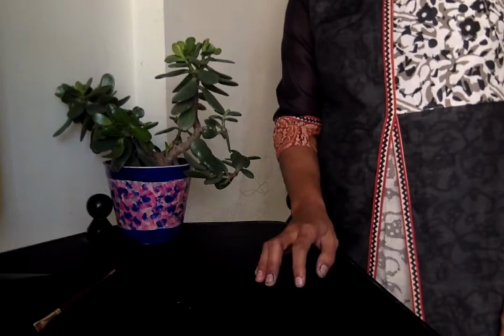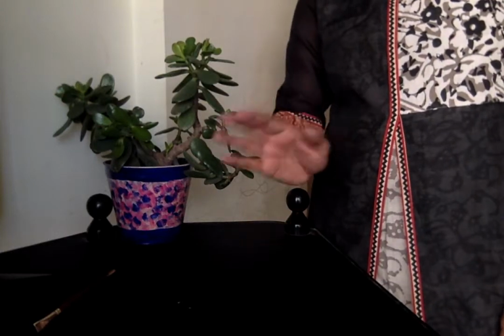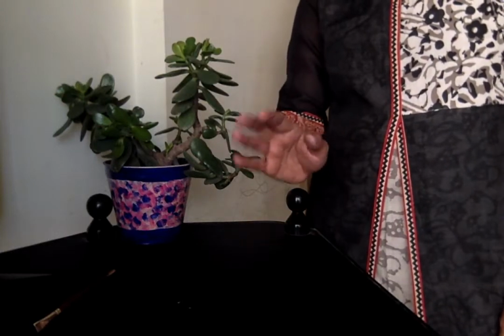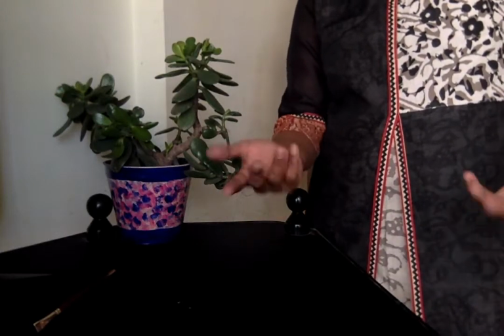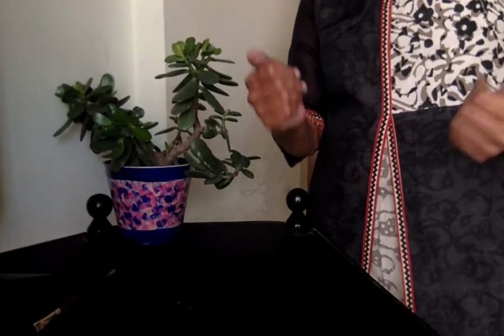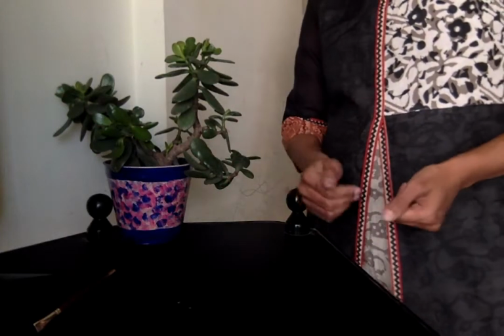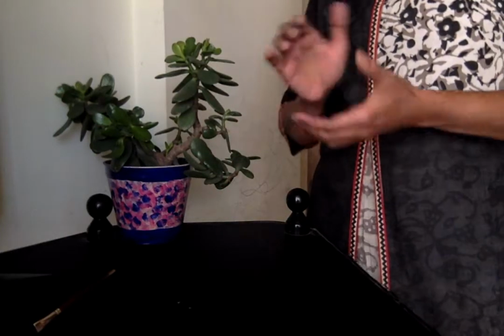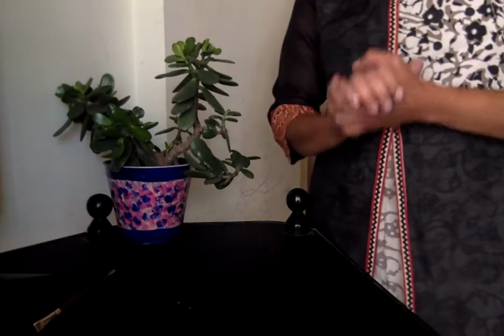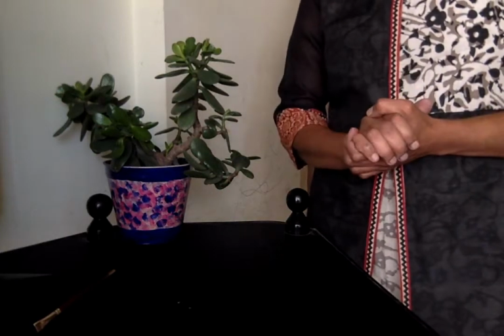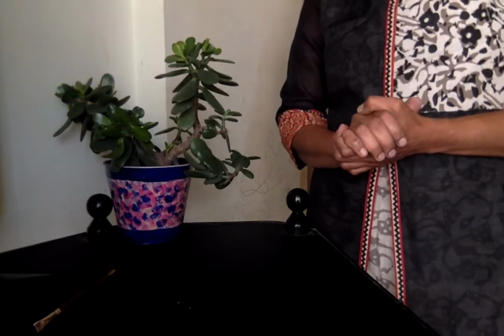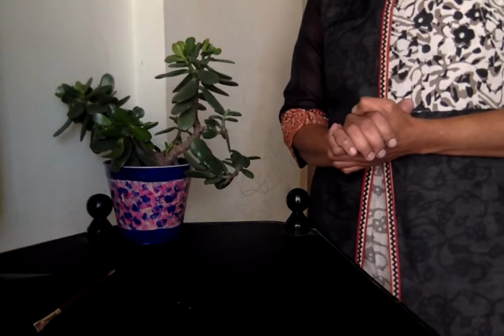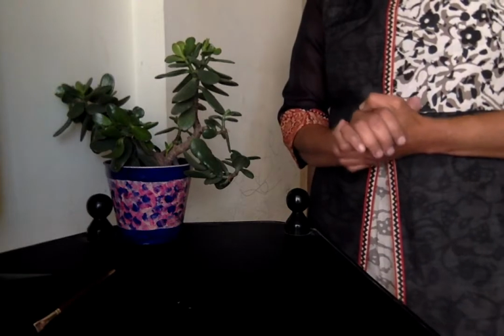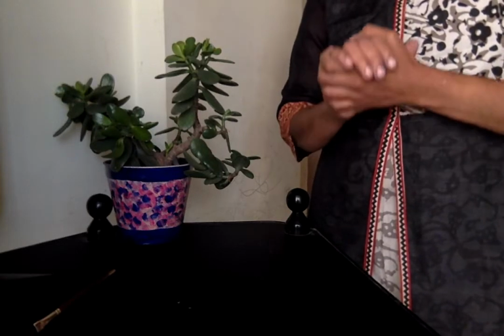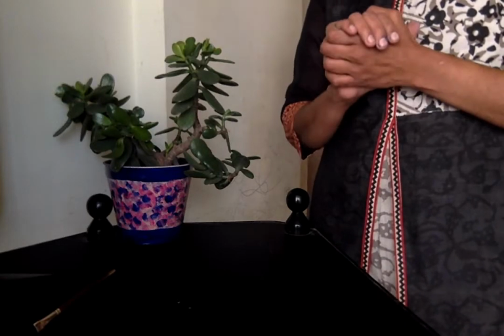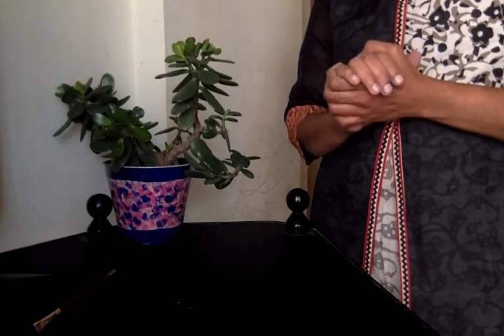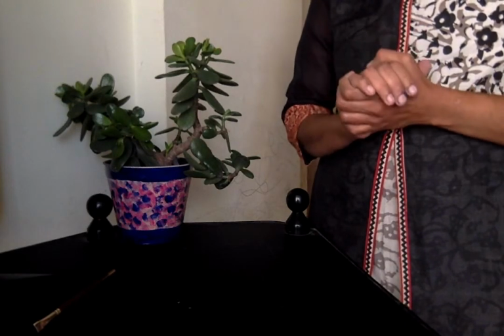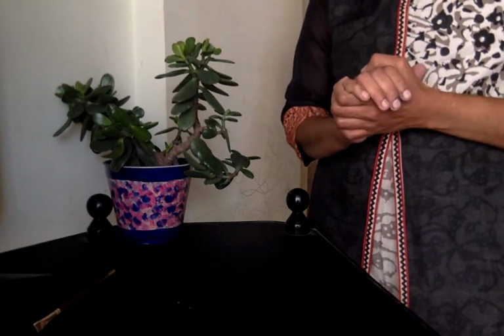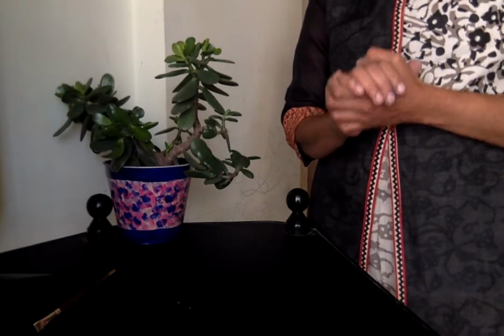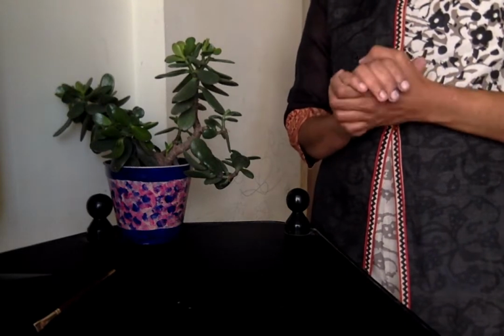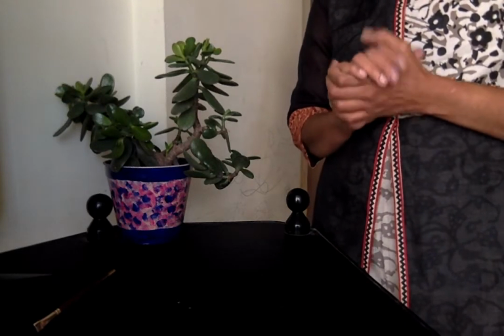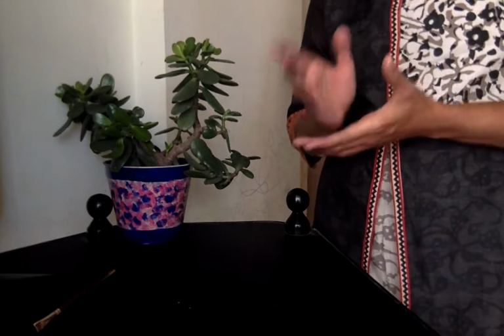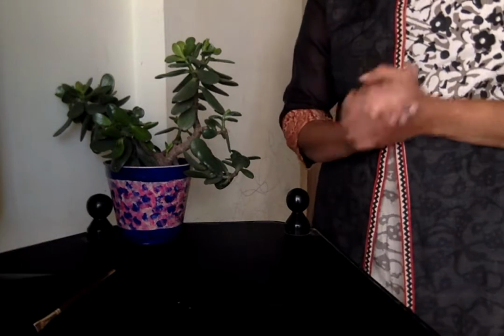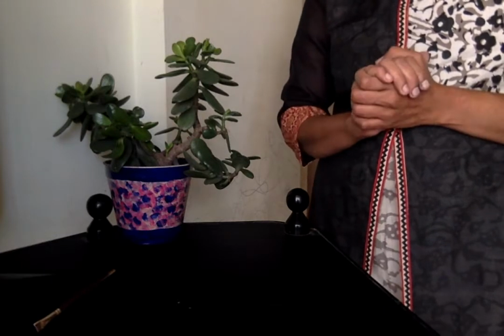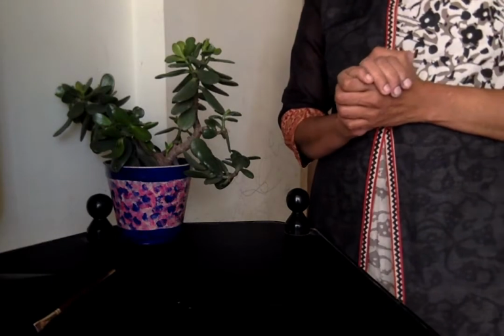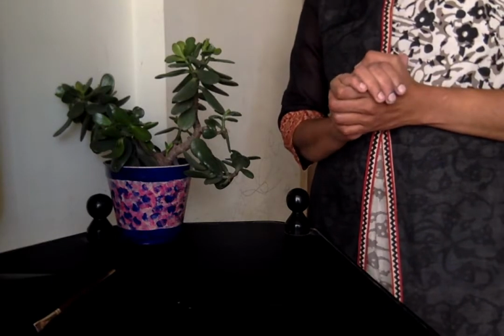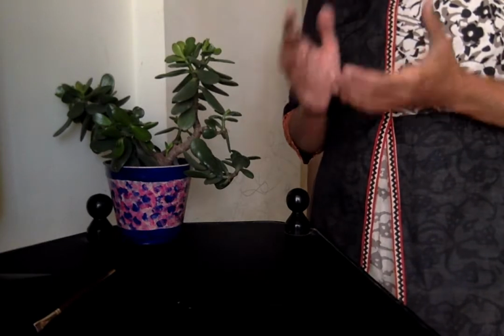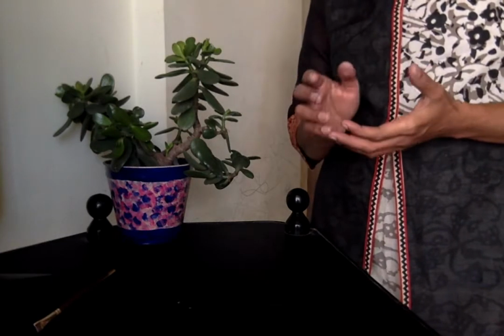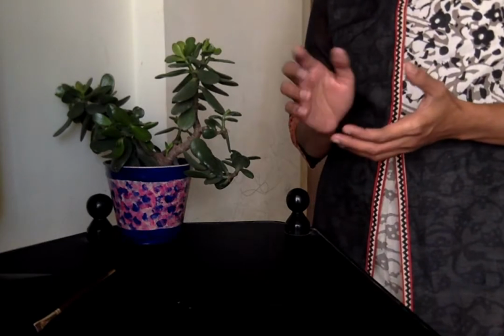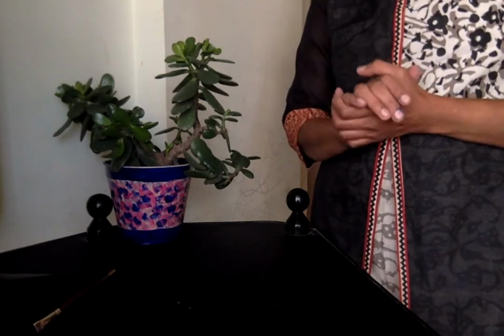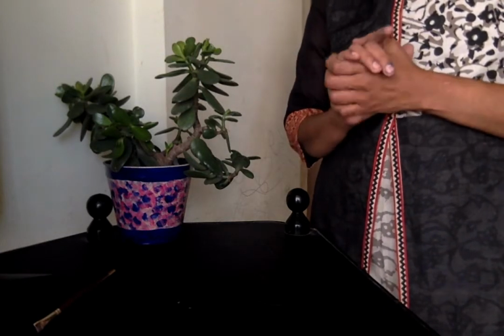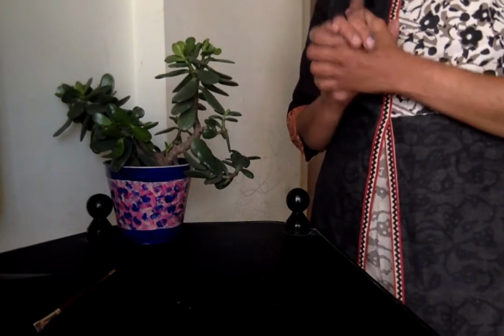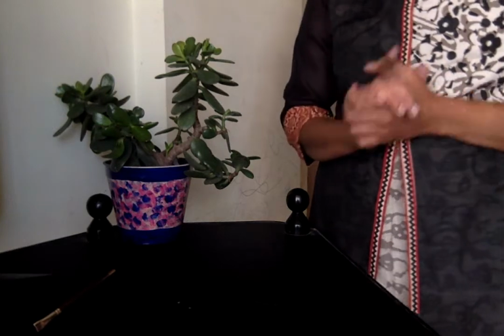Hi friends, welcome to my YouTube channel. In this channel, we will show you a beautiful and simple pot painting idea. I will show you how to use it.